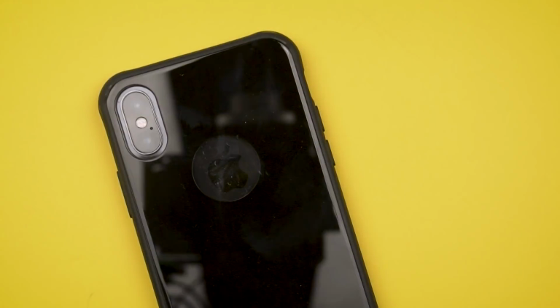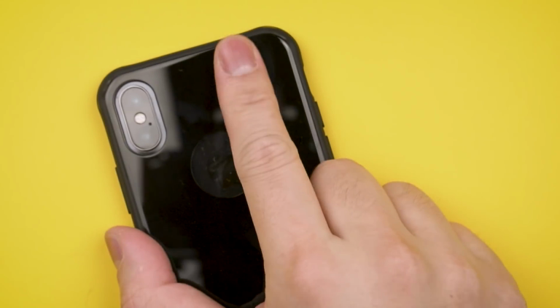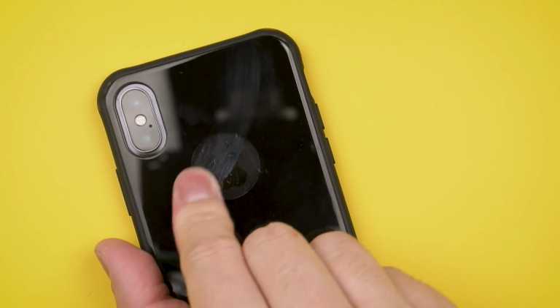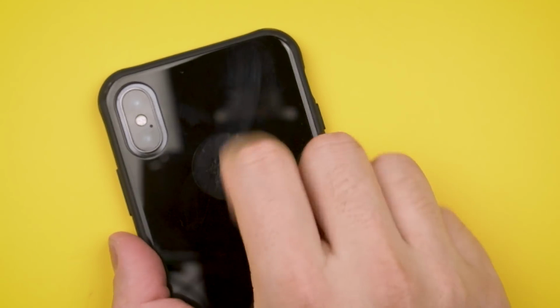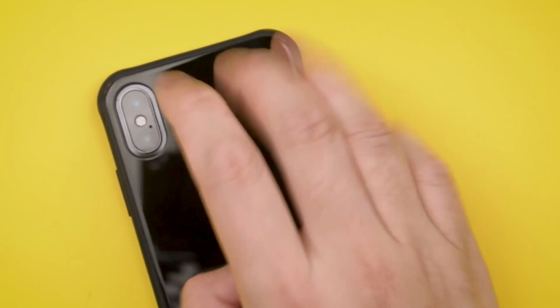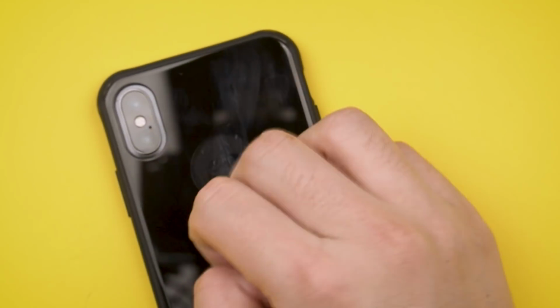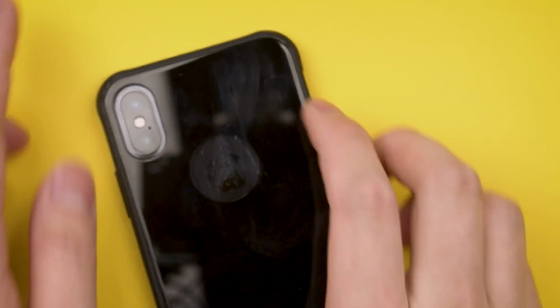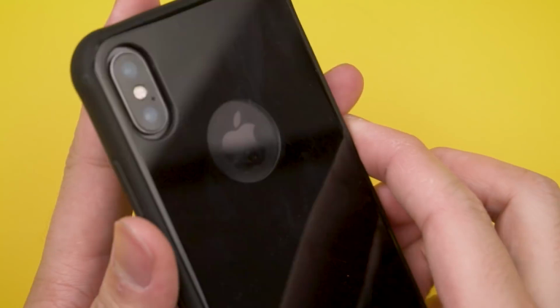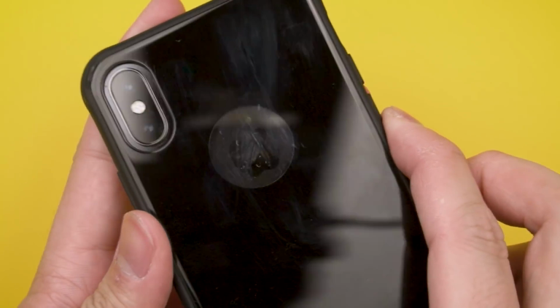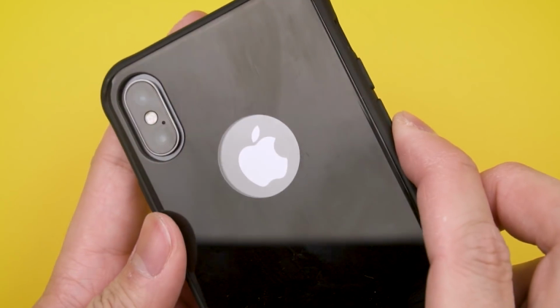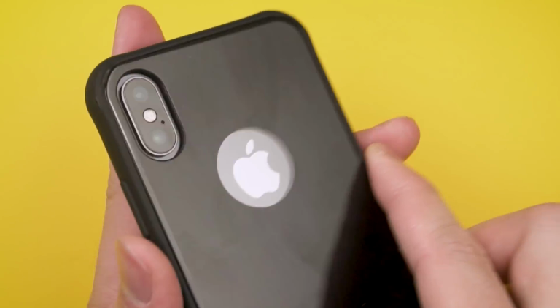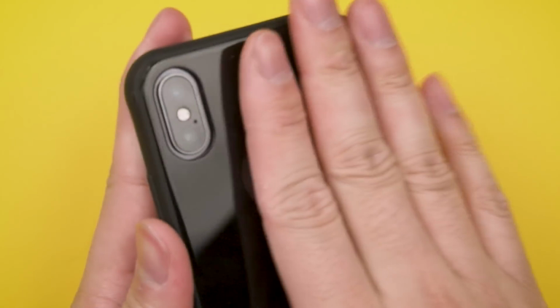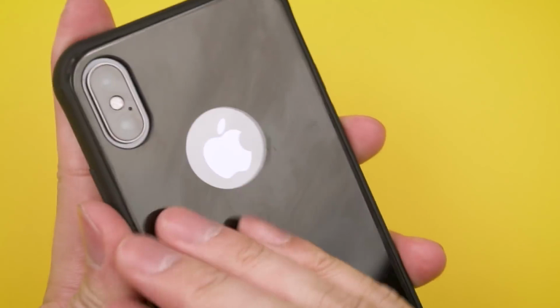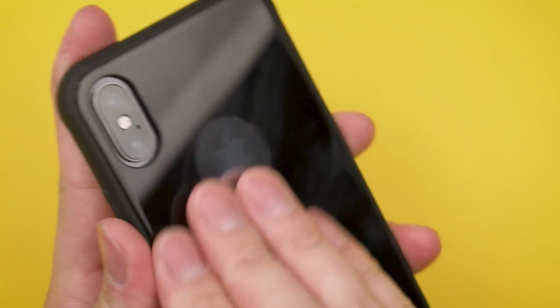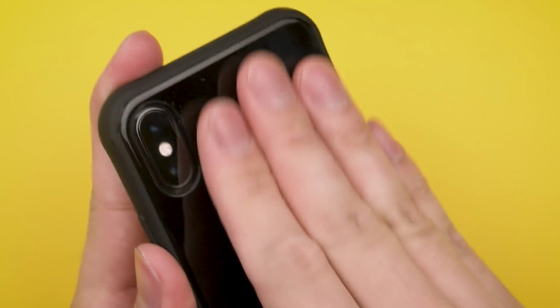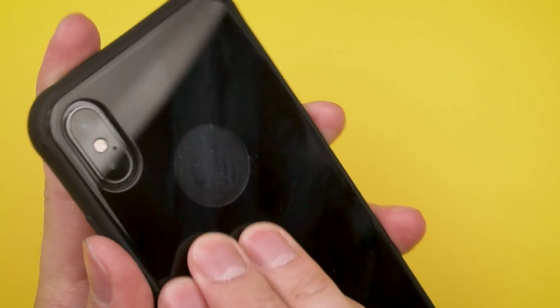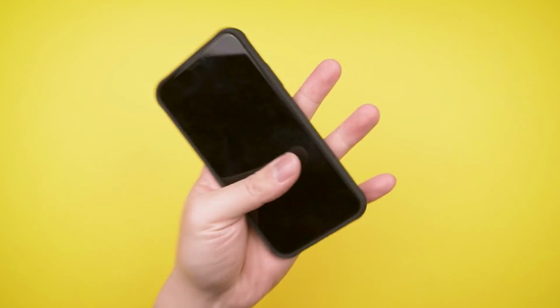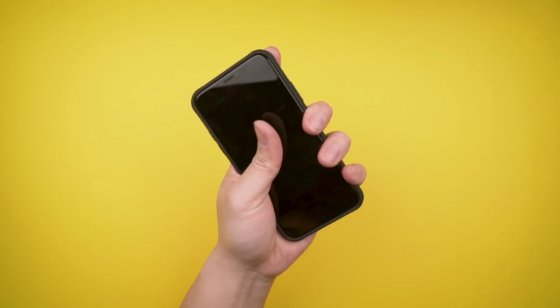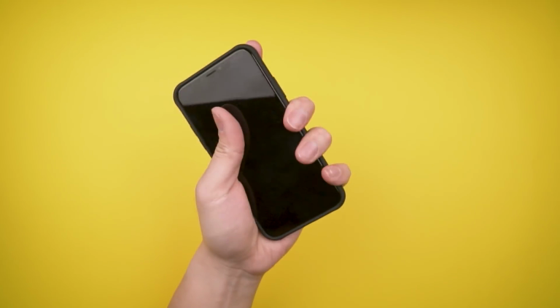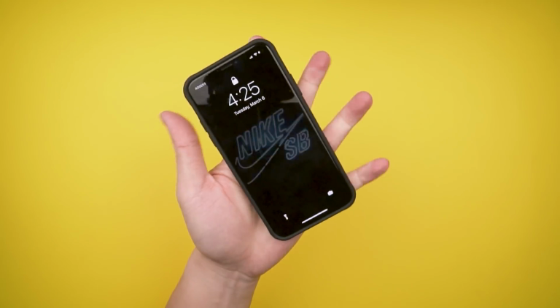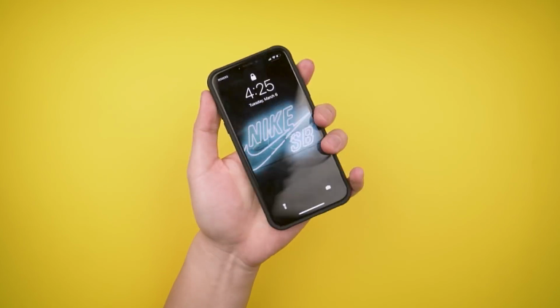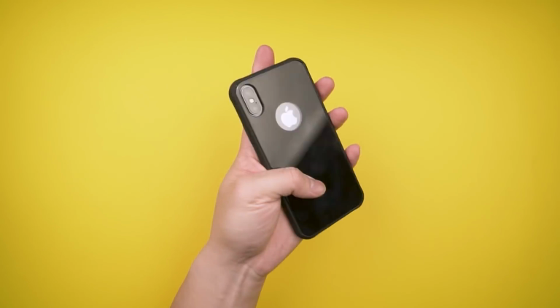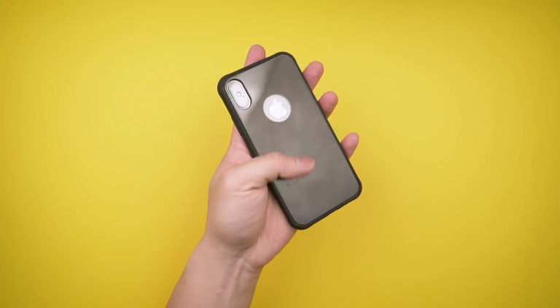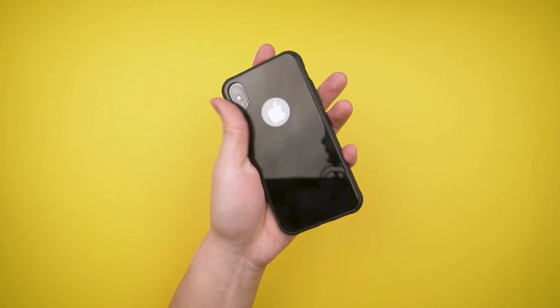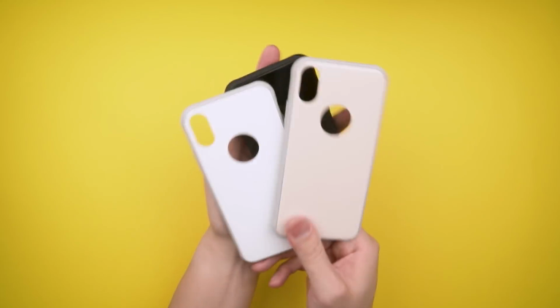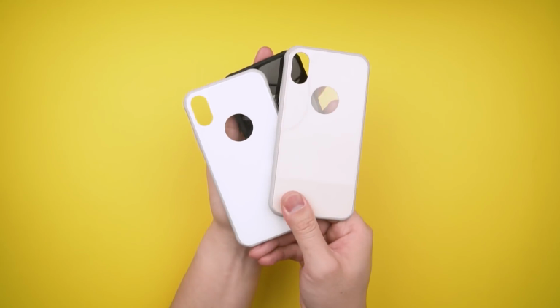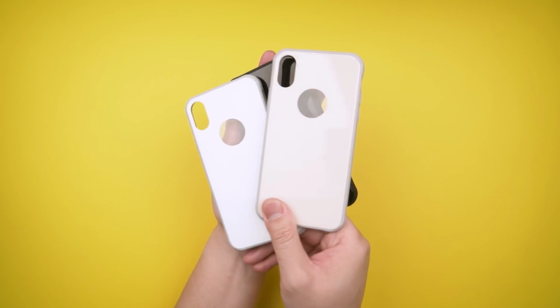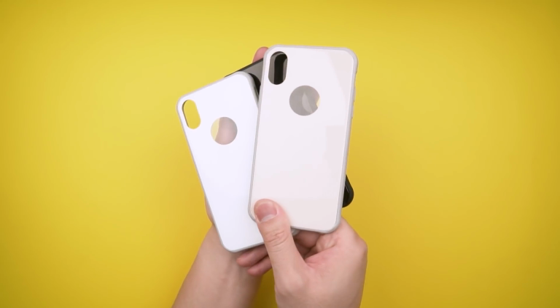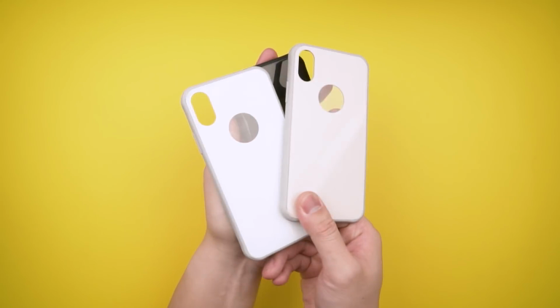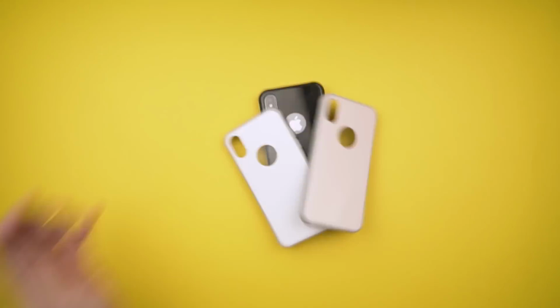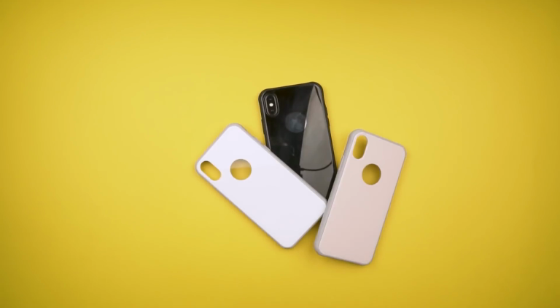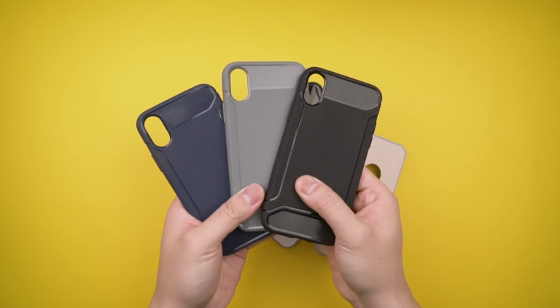Like the back of a glossy iPhone X, the glass will also smudge up, but it's easily wiped away. In the end, the Gloss case is for anyone that likes the high-end feel of ceramic and glass in their hands but also wants to stay covered from scratches.